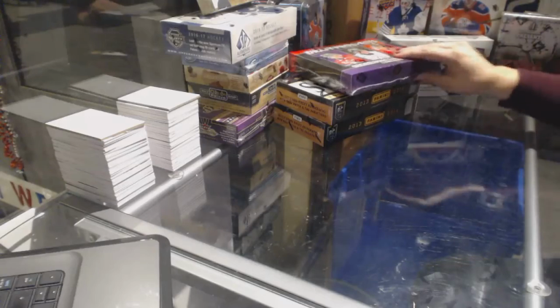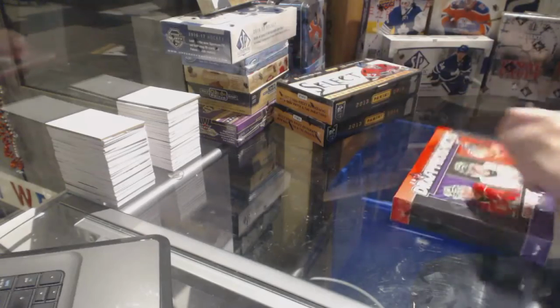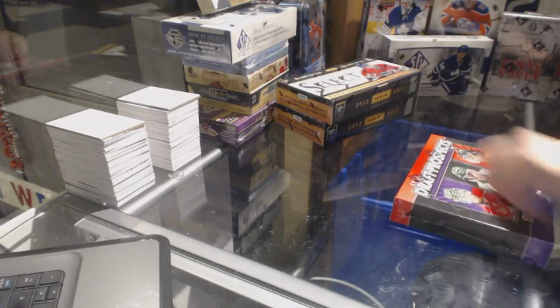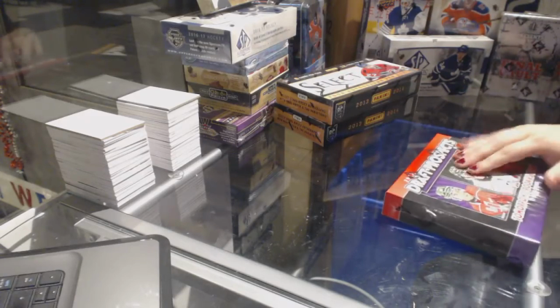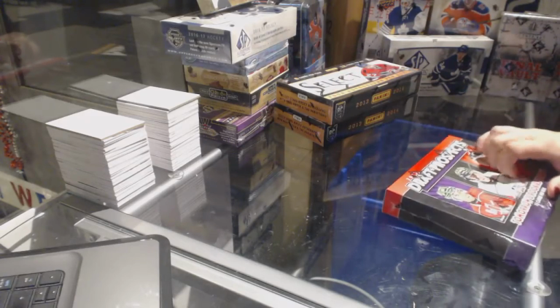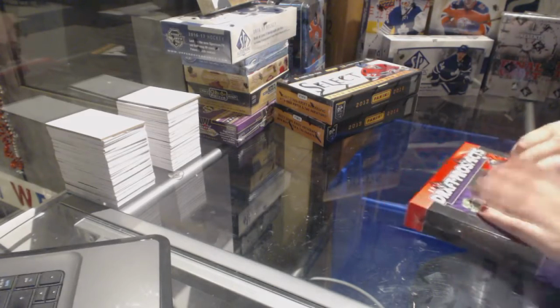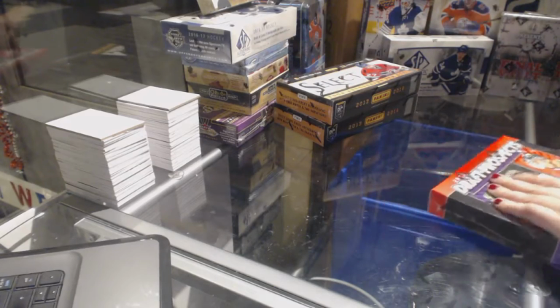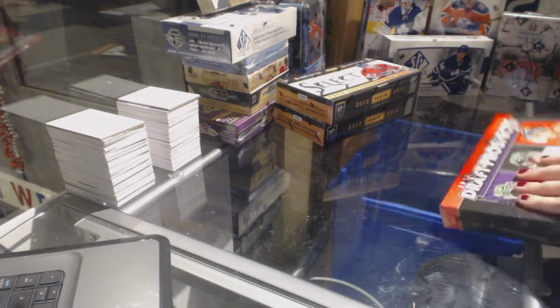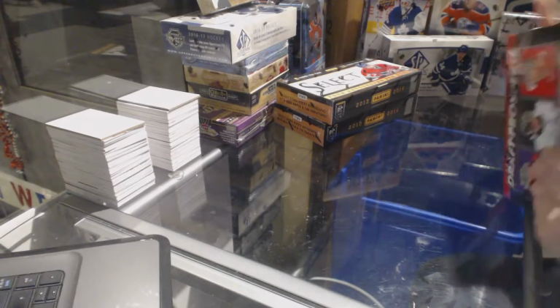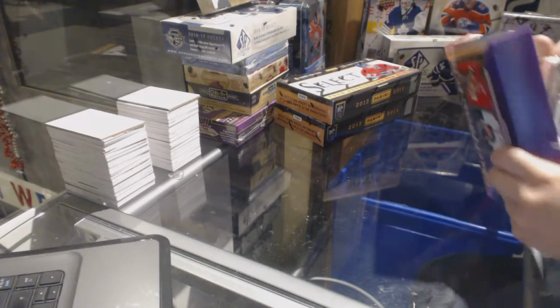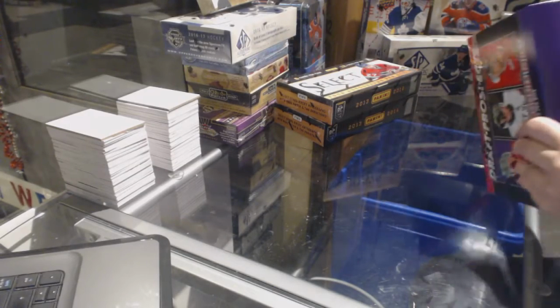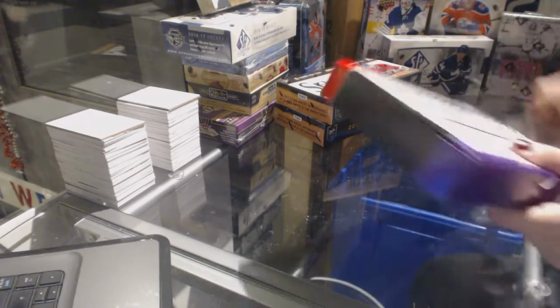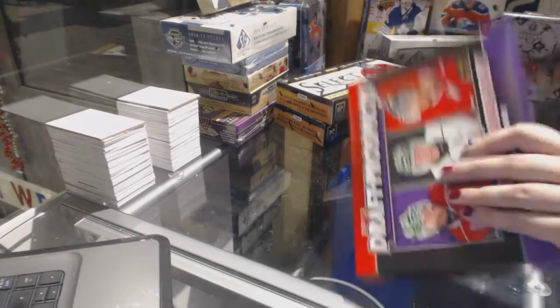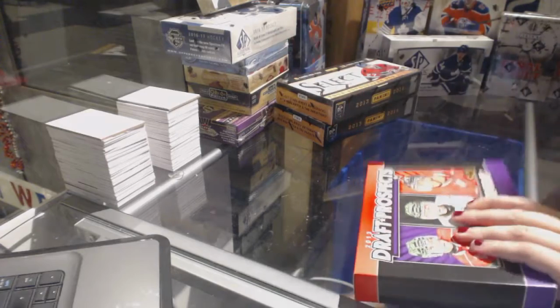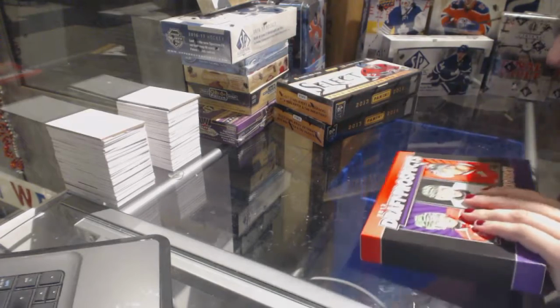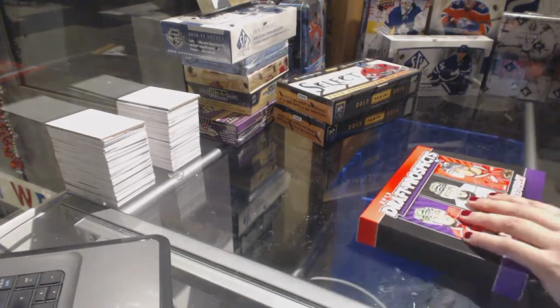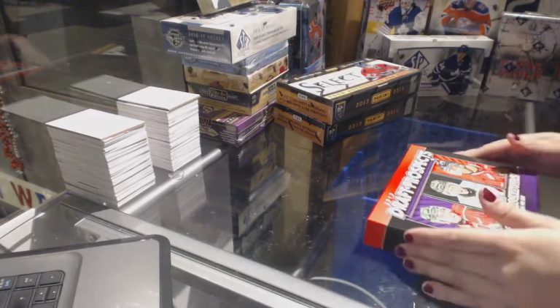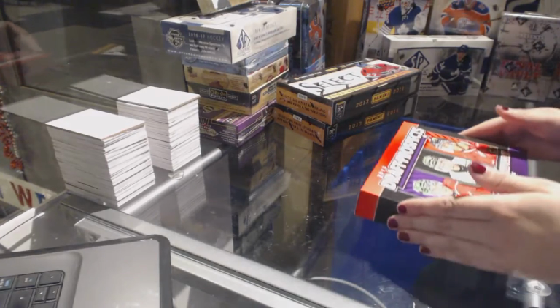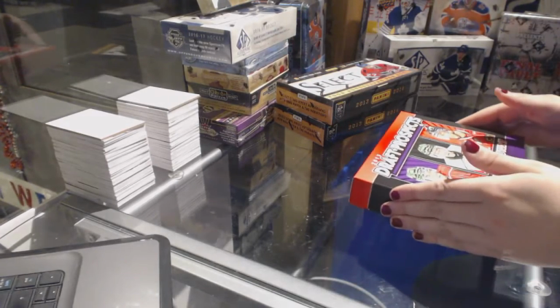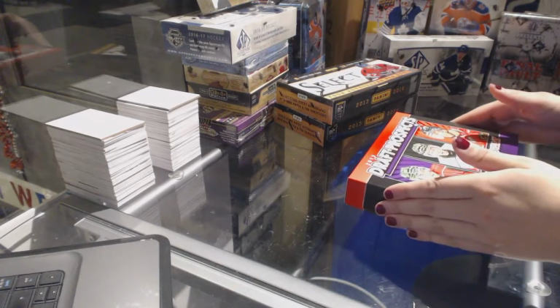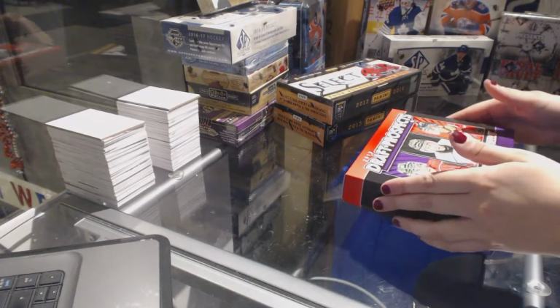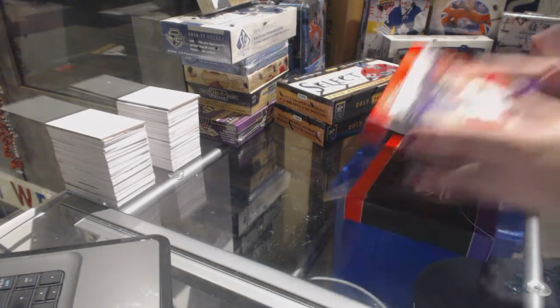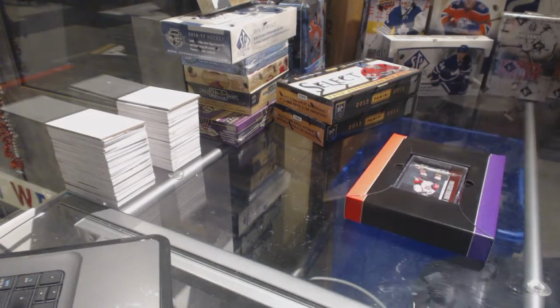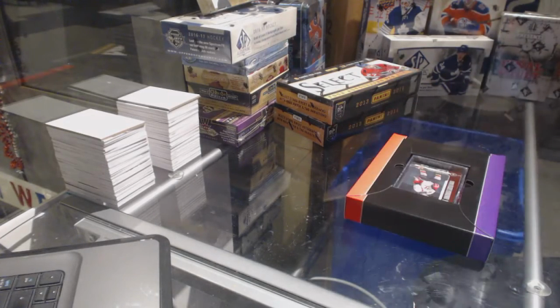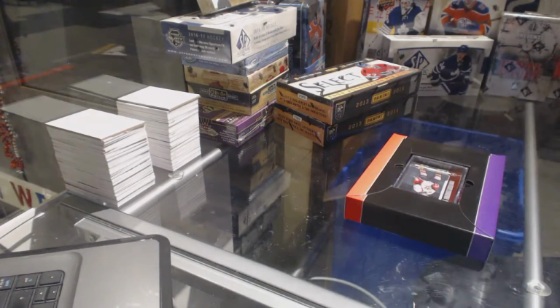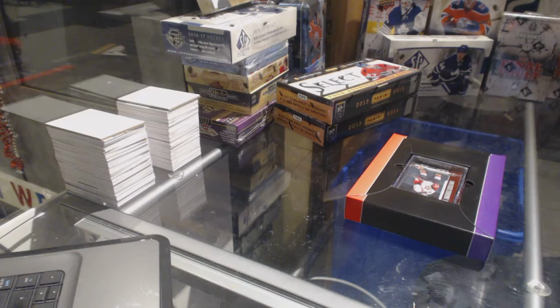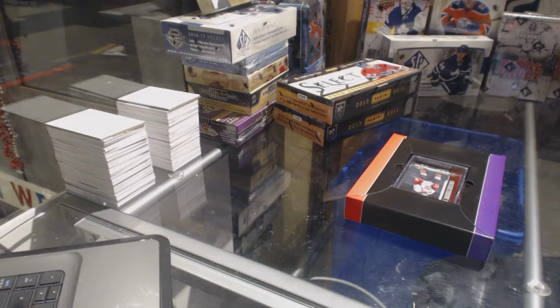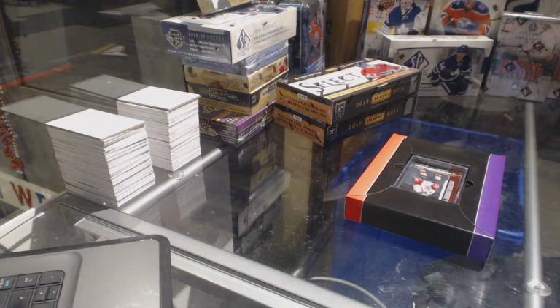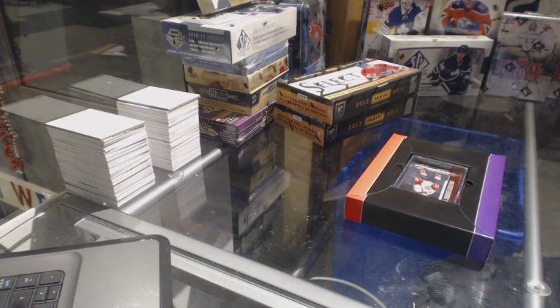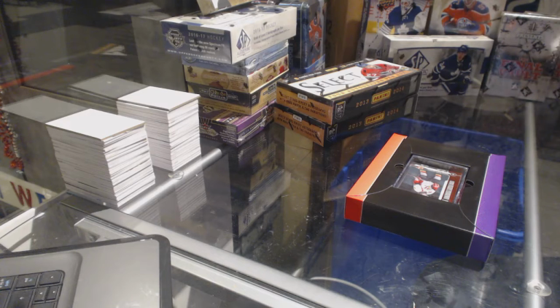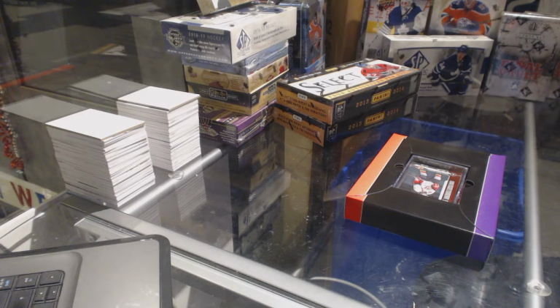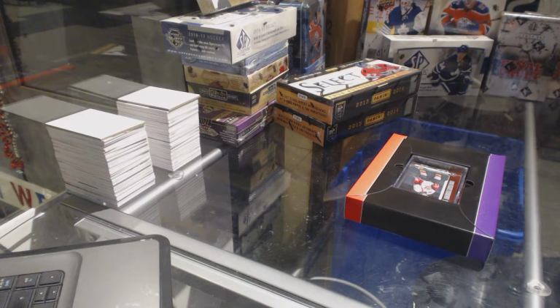ONC 20's 3 boxes: 1-12-13 Draft Prospects and 2-13-14 Selects. Best of luck to you, sir.